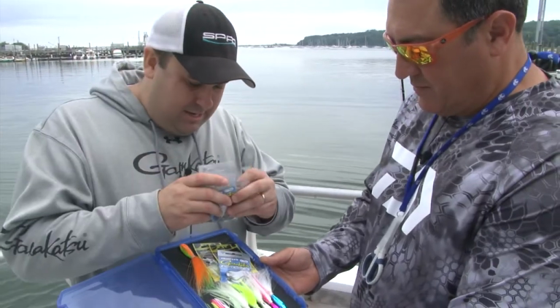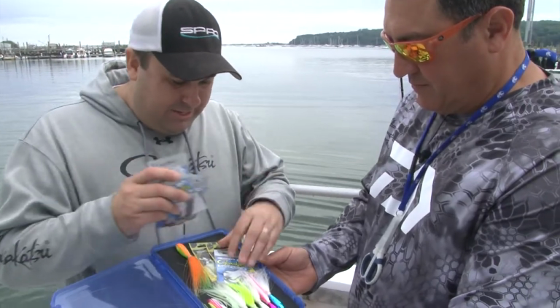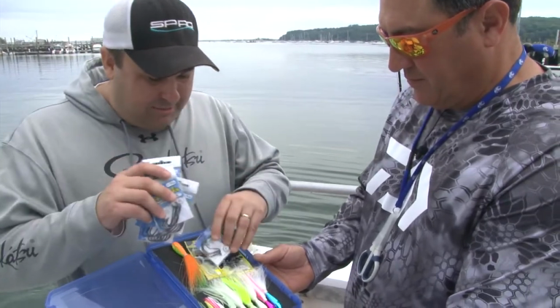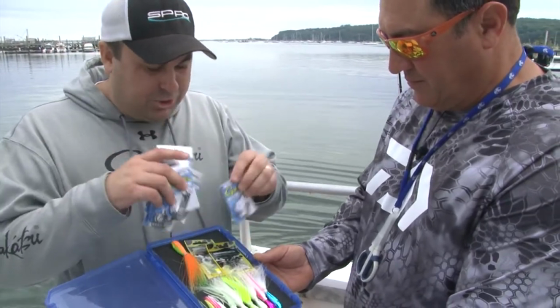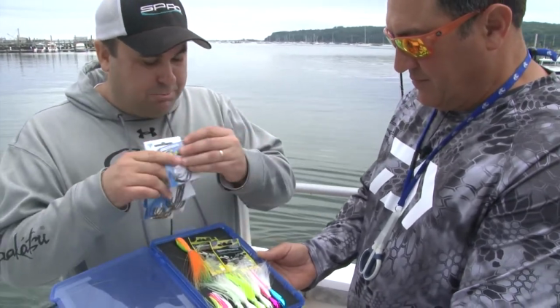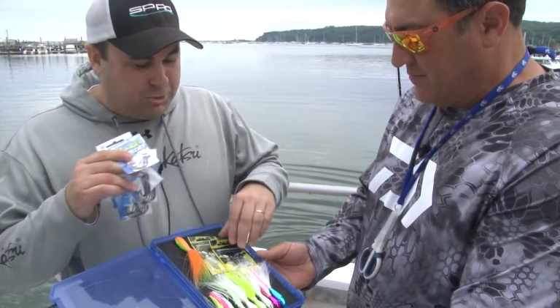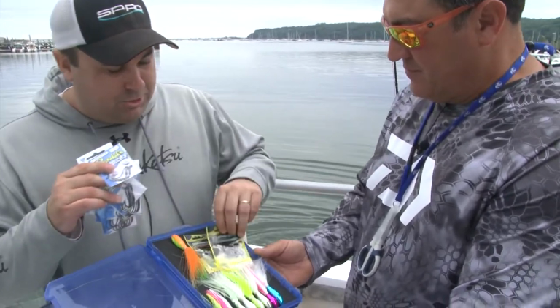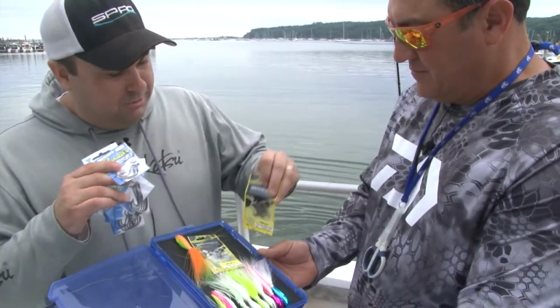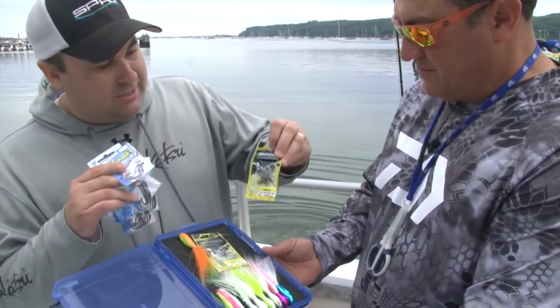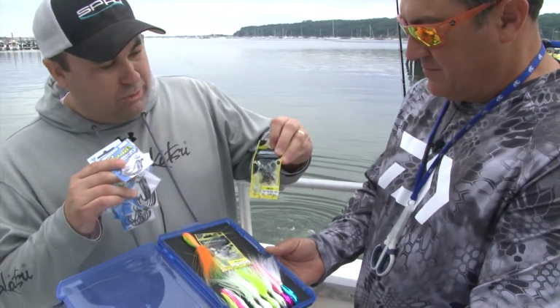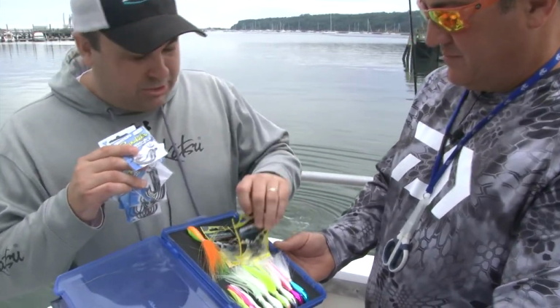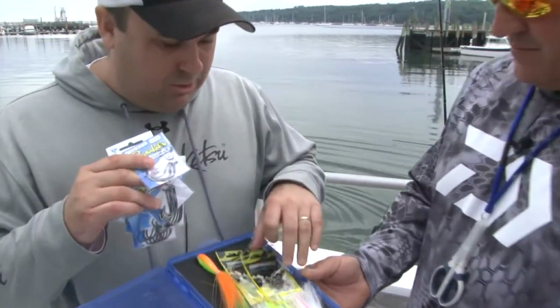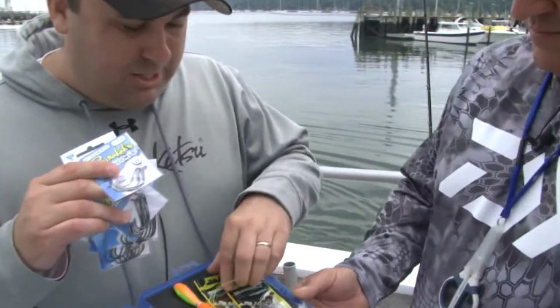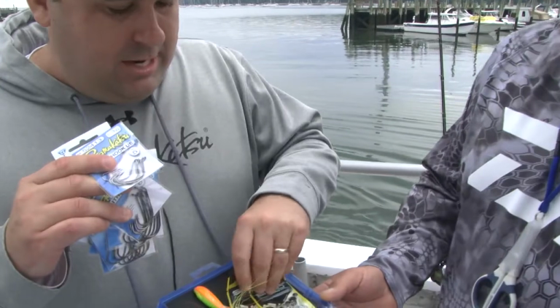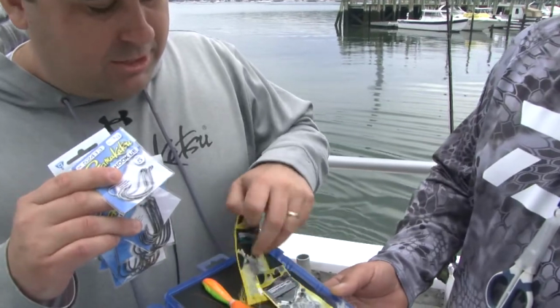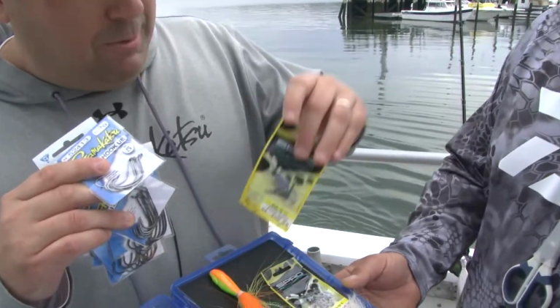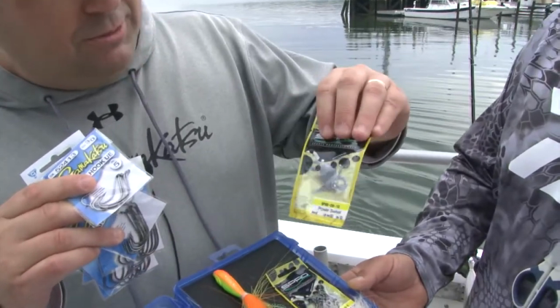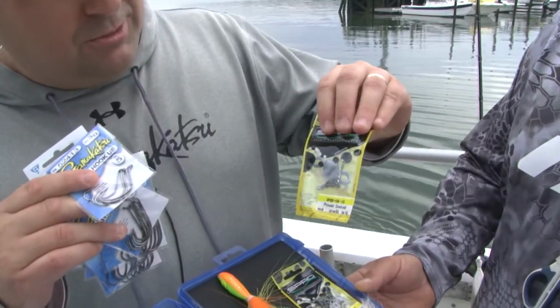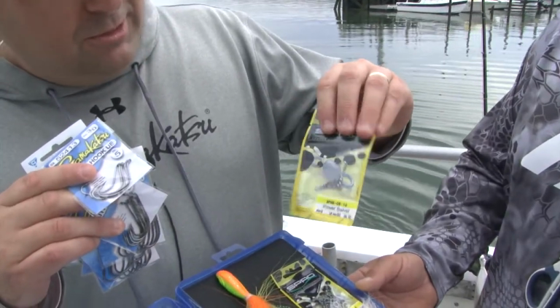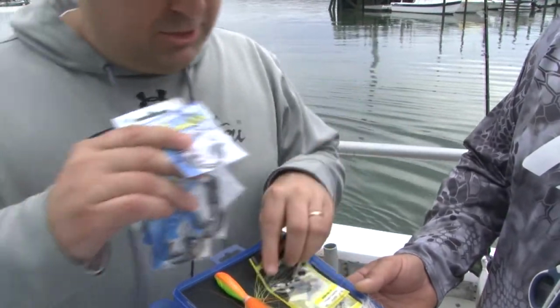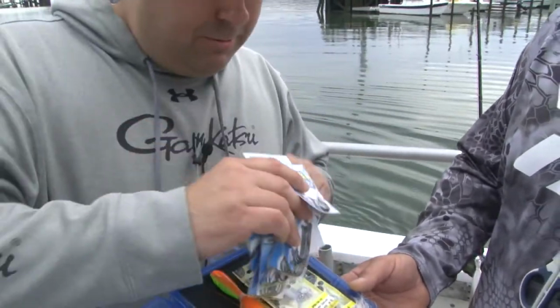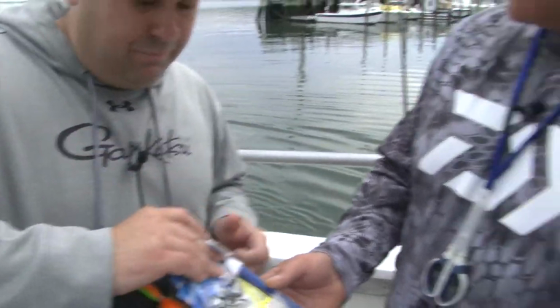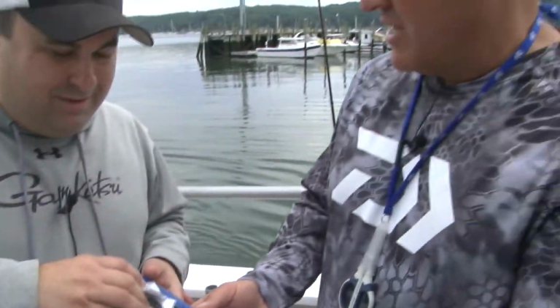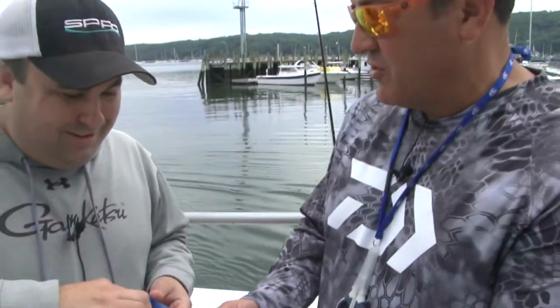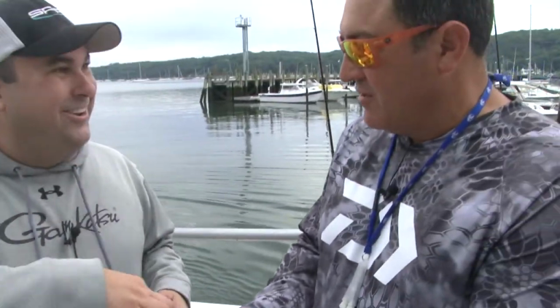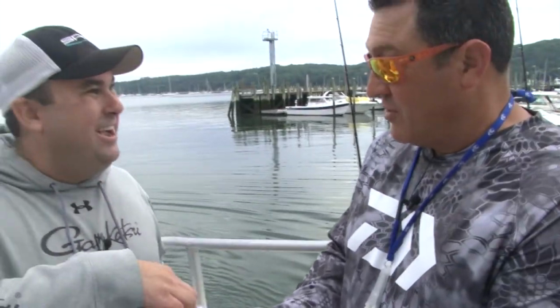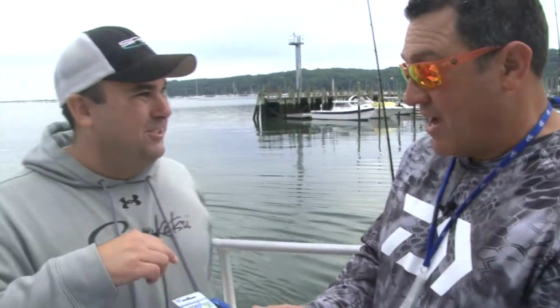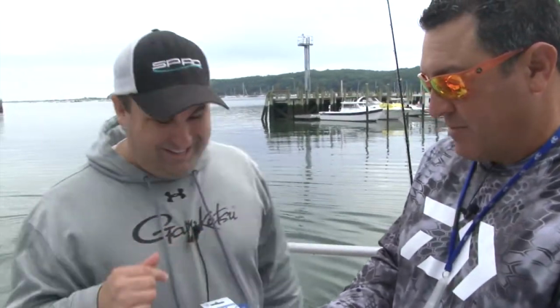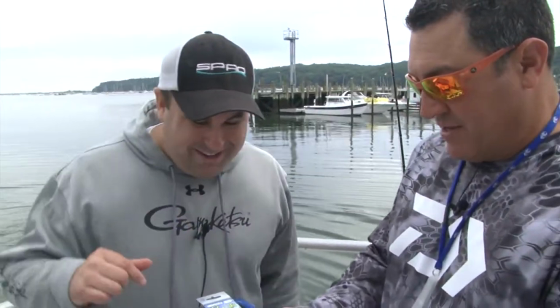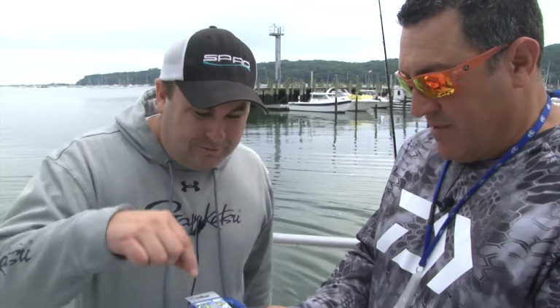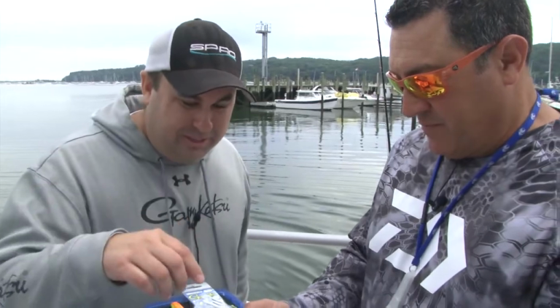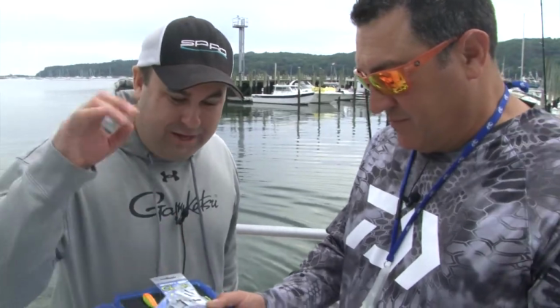And then, of course, Spro swivels too. We got the three-way swivels and the small power swivels. They are powerful little swivels, that's for sure. And the size — it's amazing.